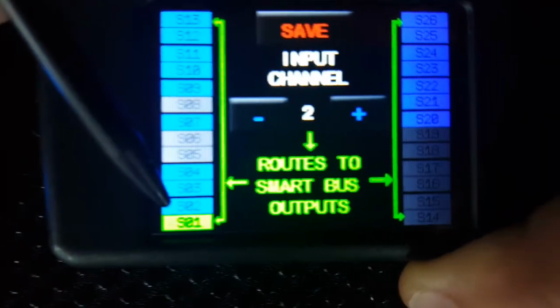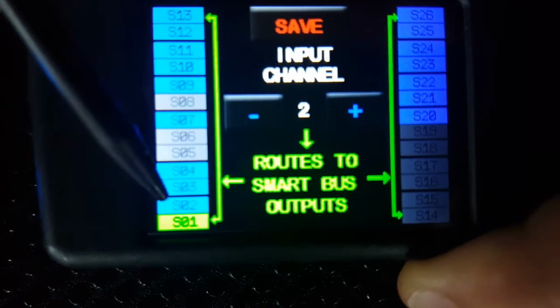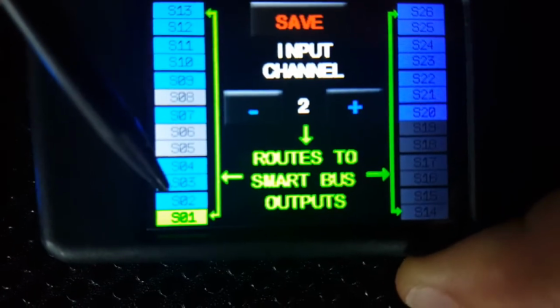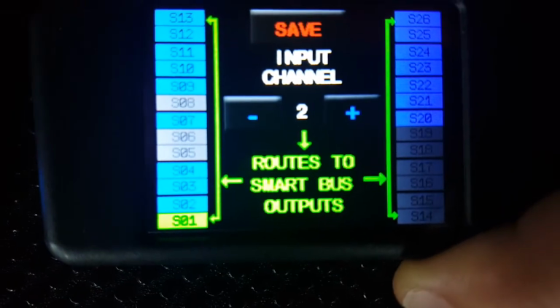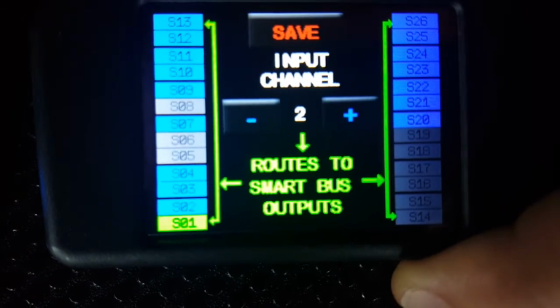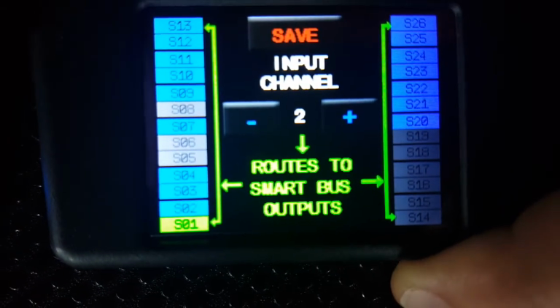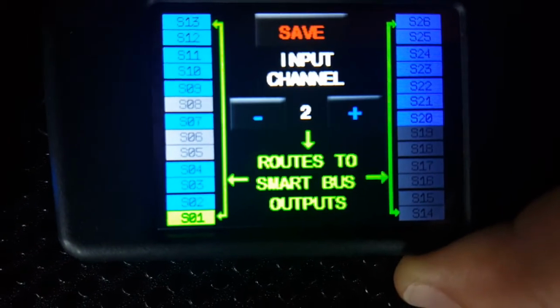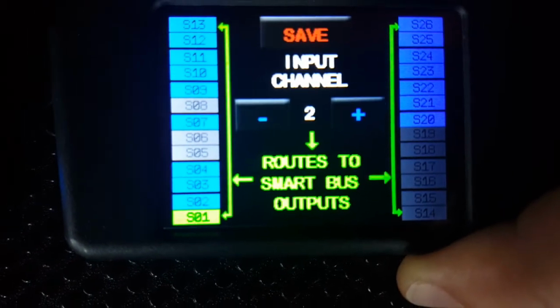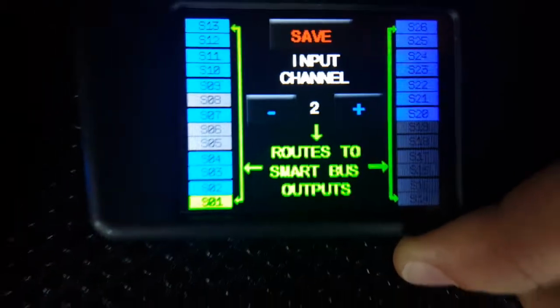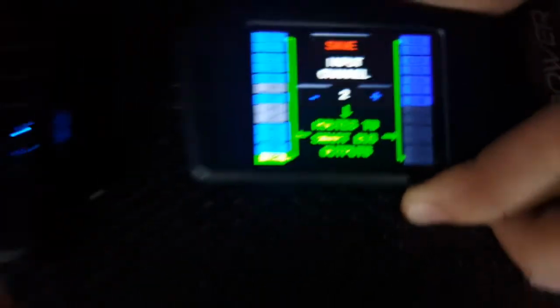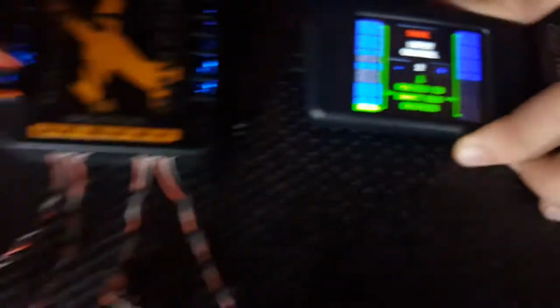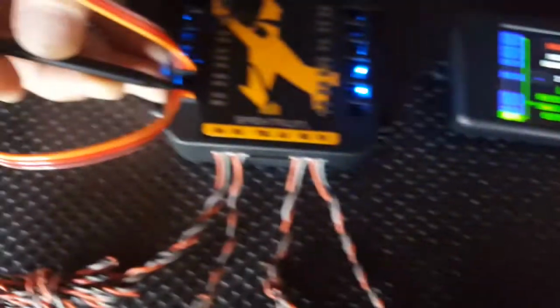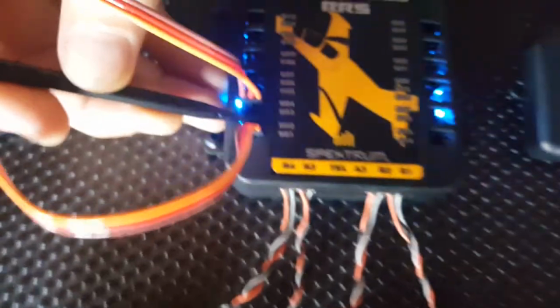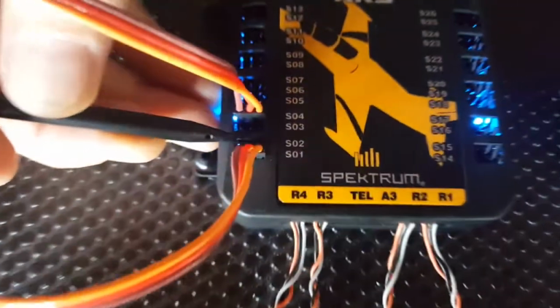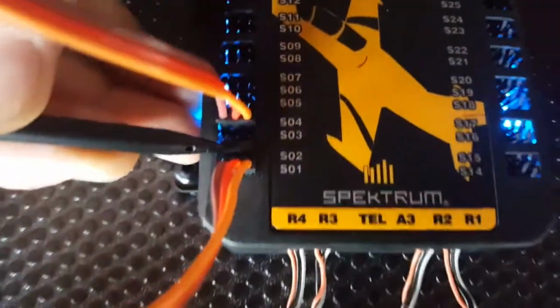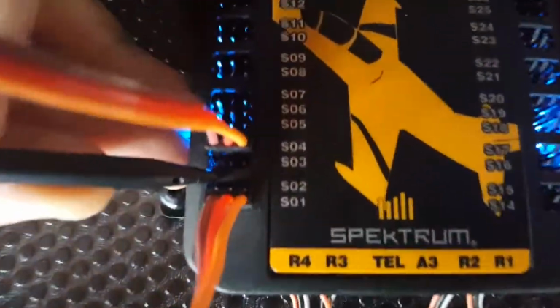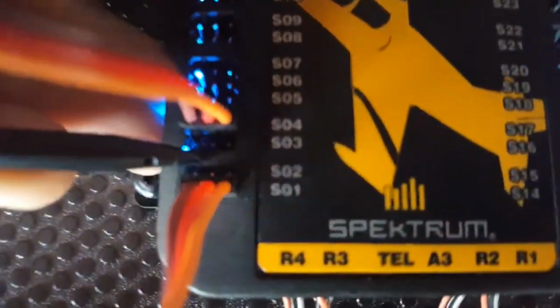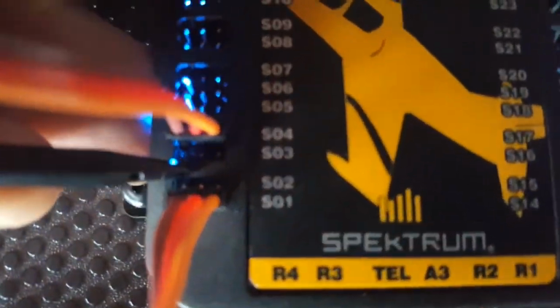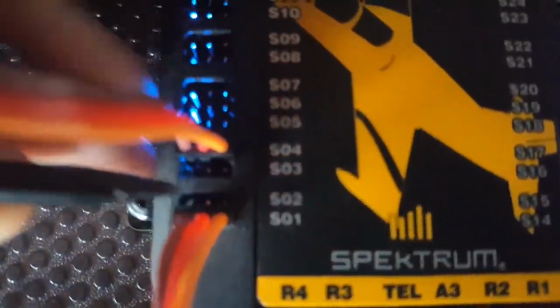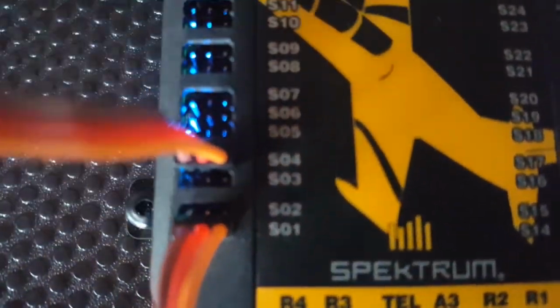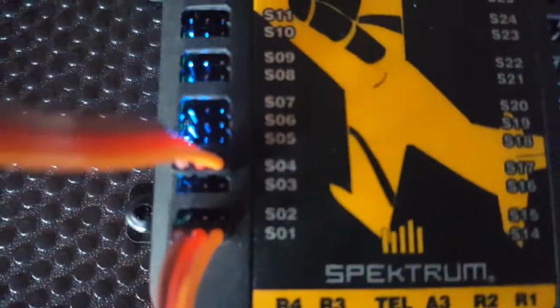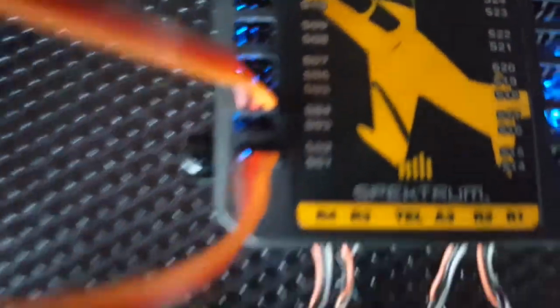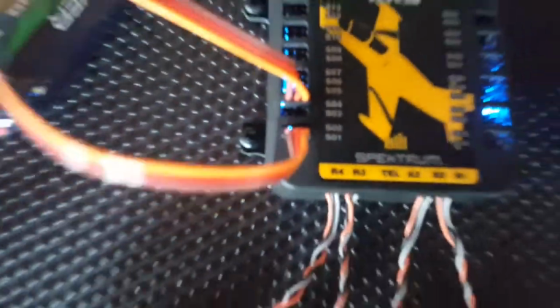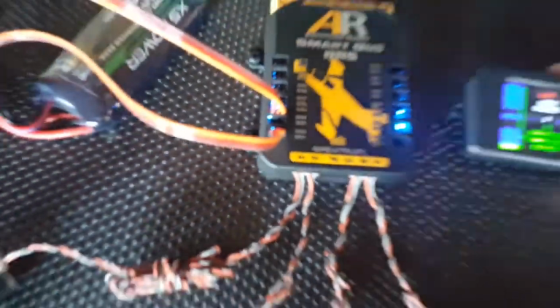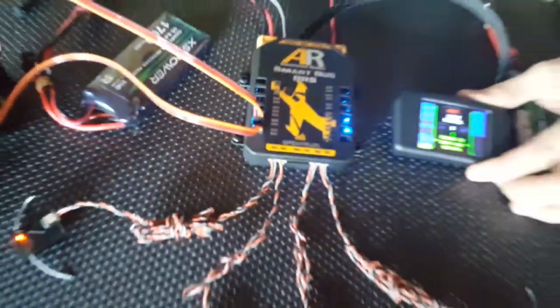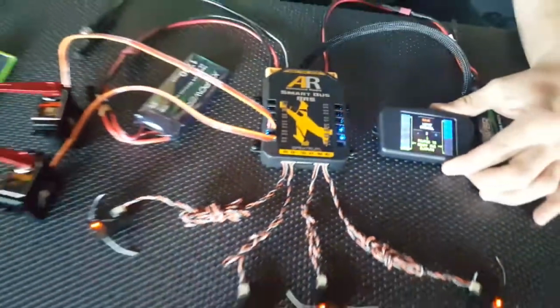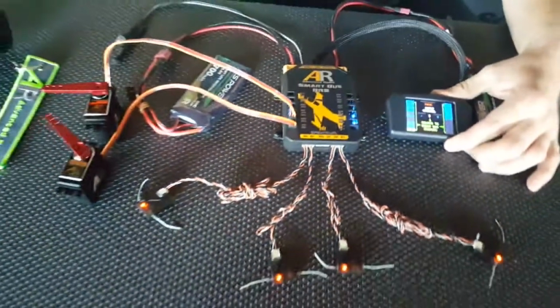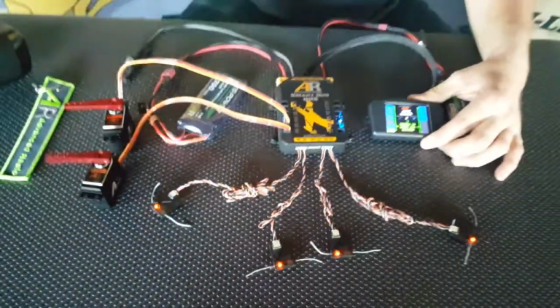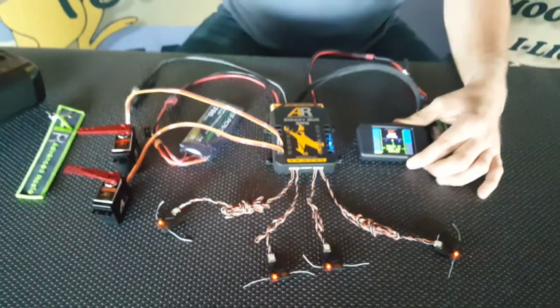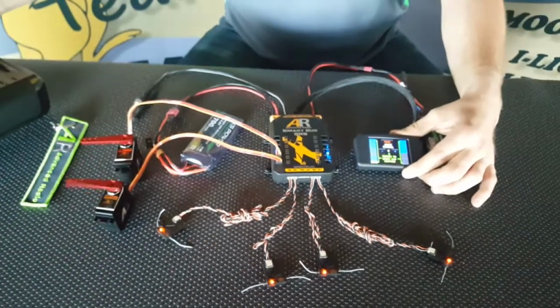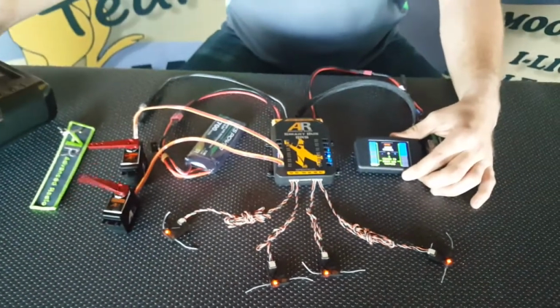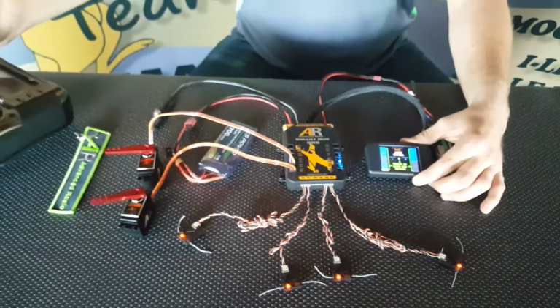Which, if we pan across to here, you can see I've got a servo plugged in. And if we zoom out, I'll move the aileron stick and that servo is moving.